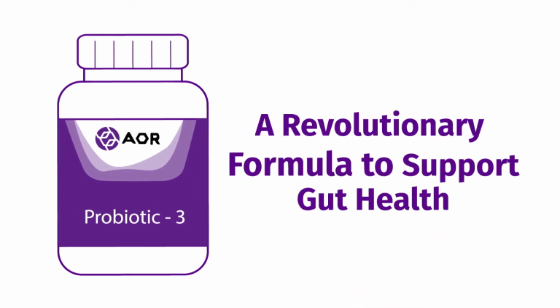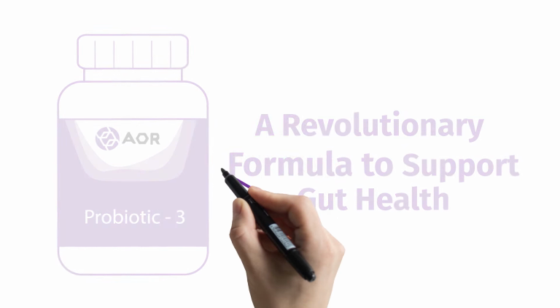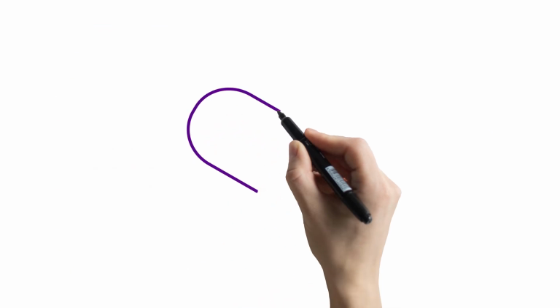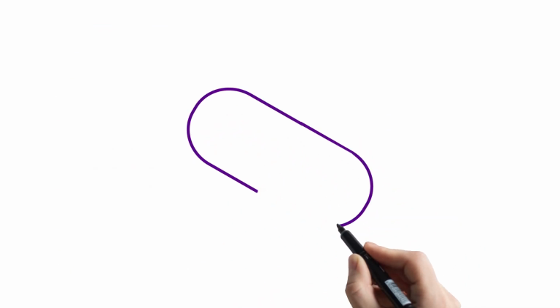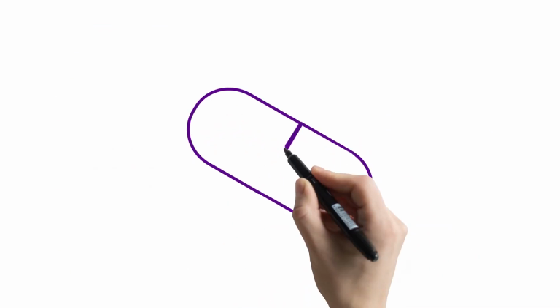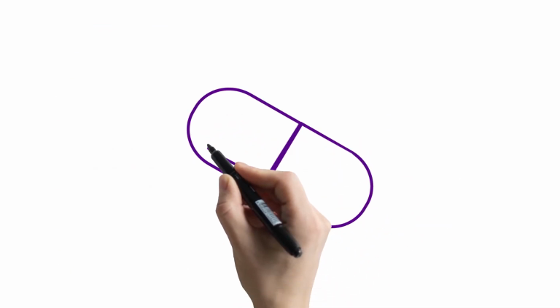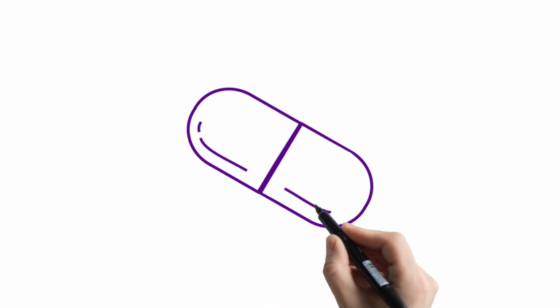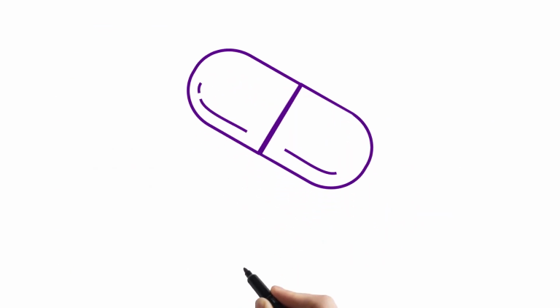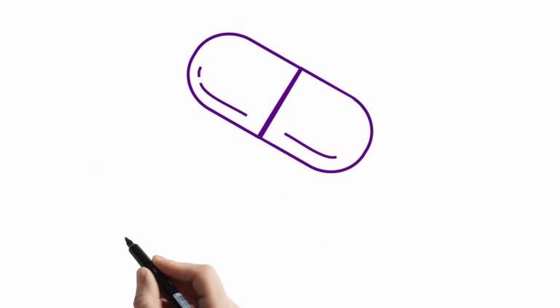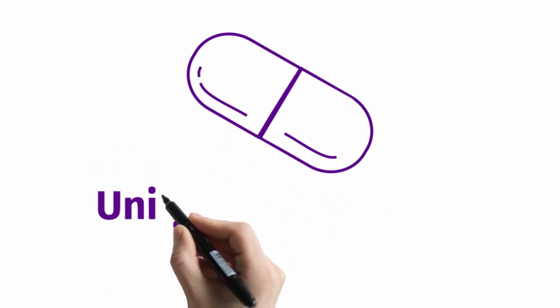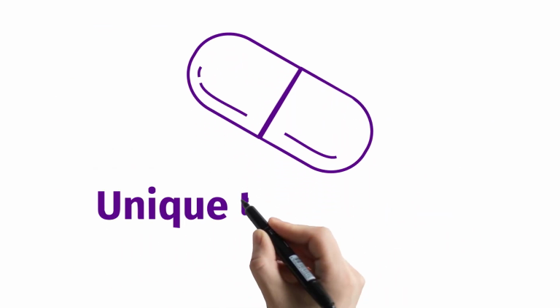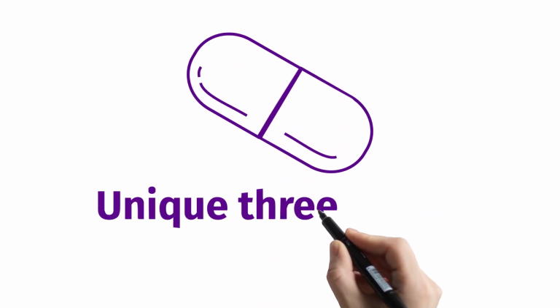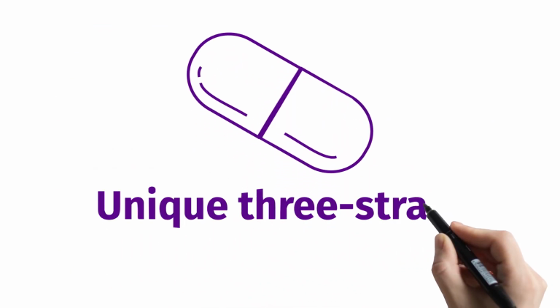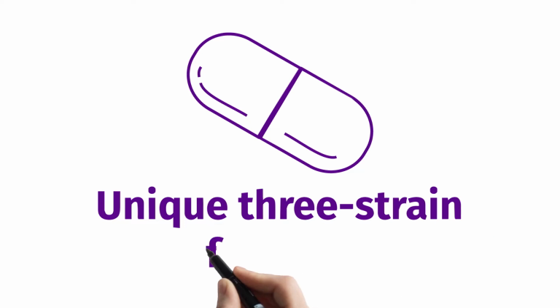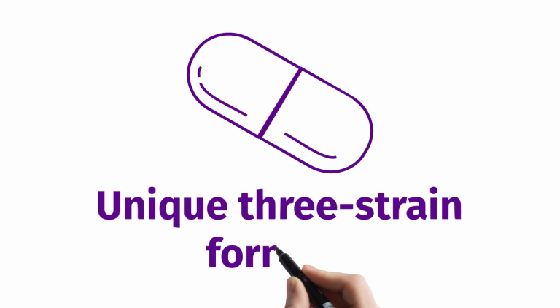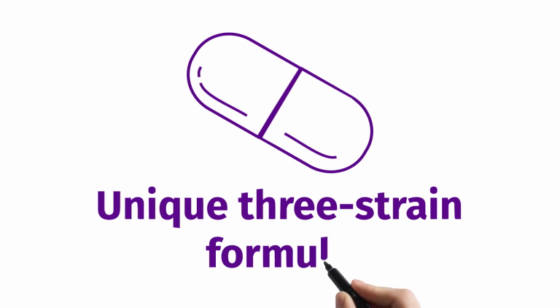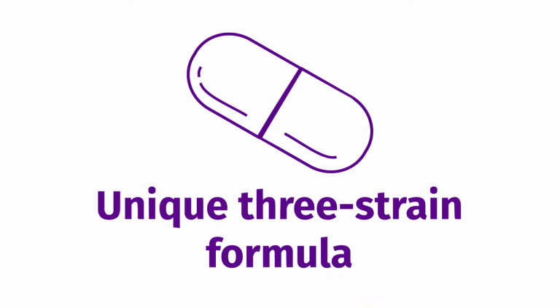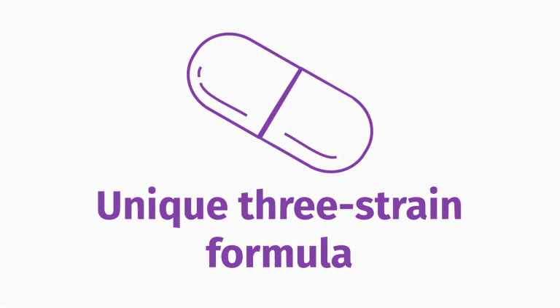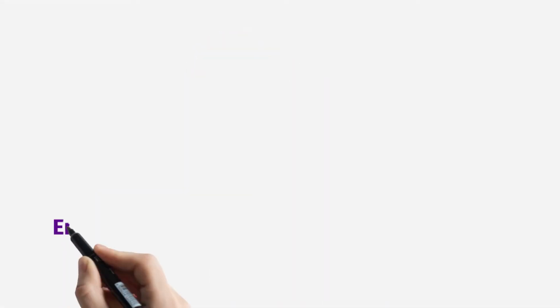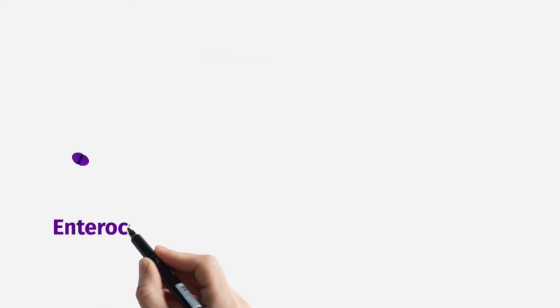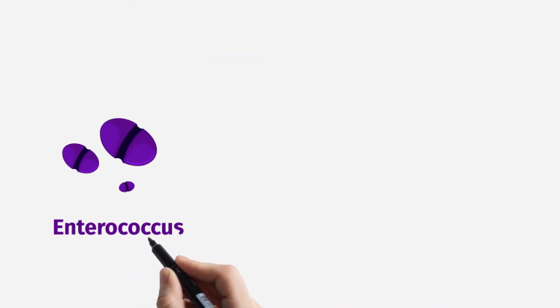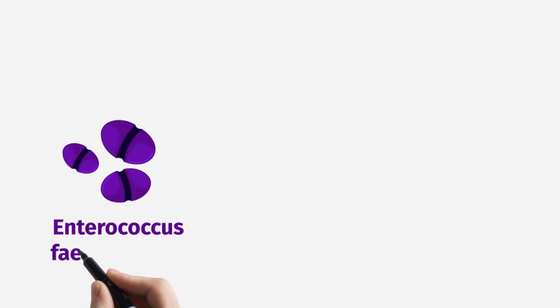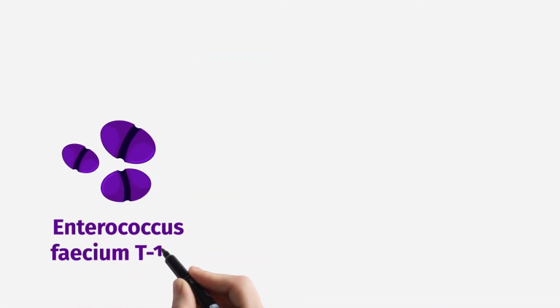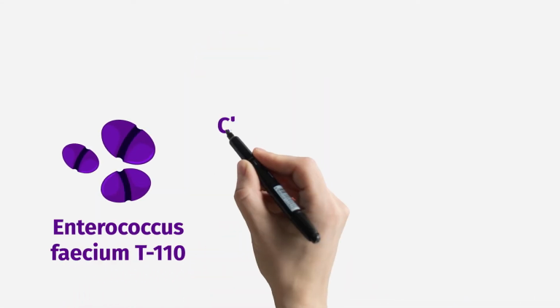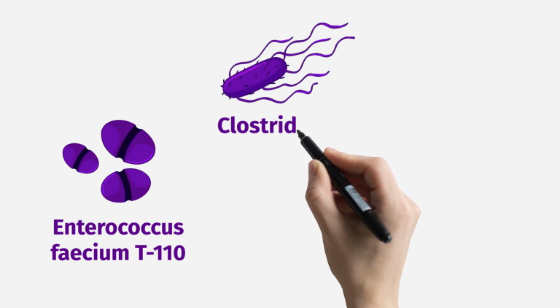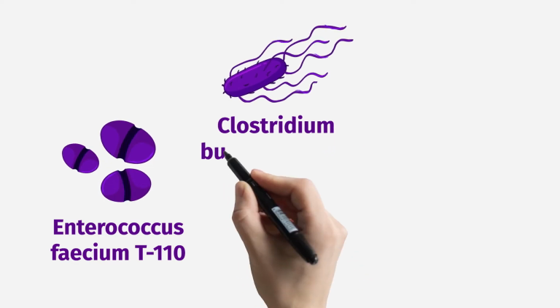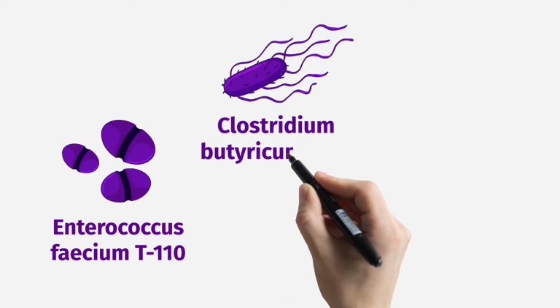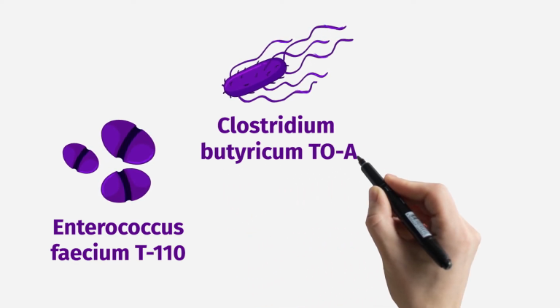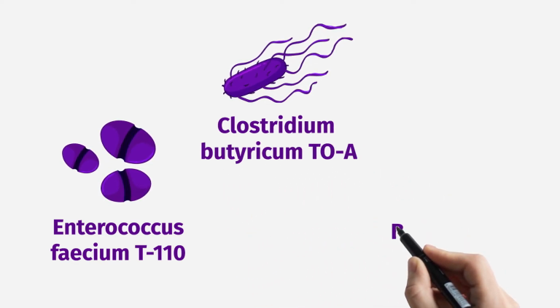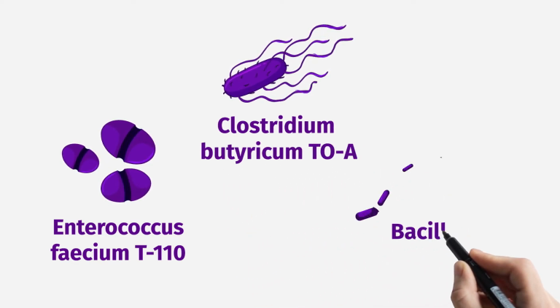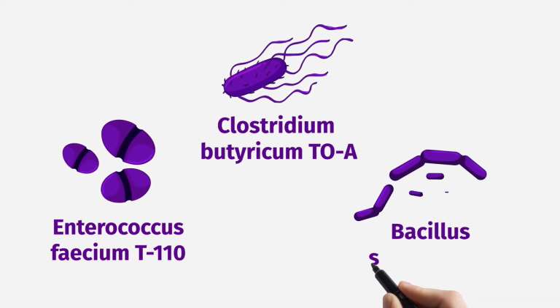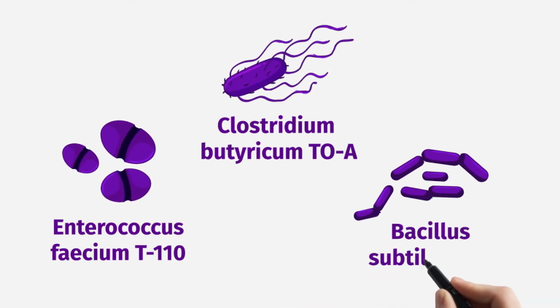Probiotic 3 is a unique probiotic formula that contains three bacterial species with specific health-promoting attributes: Enterococcus faecium T110, Clostridium butyricum 2A, and Bacillus subtilis 2A.